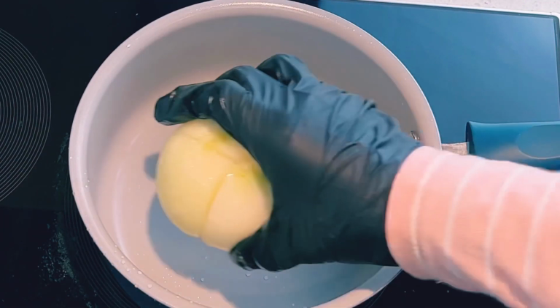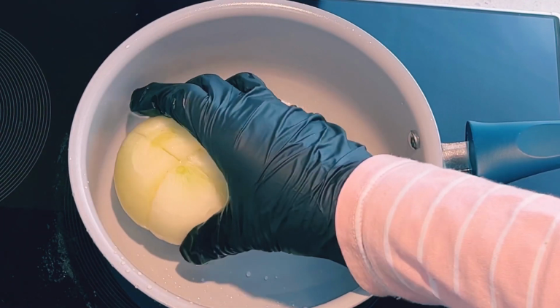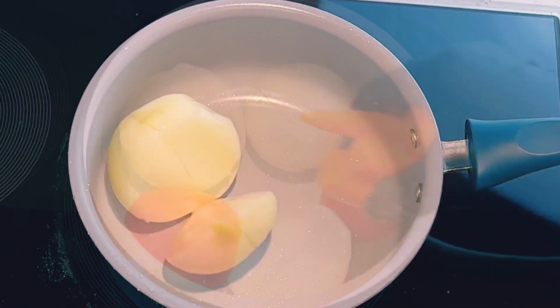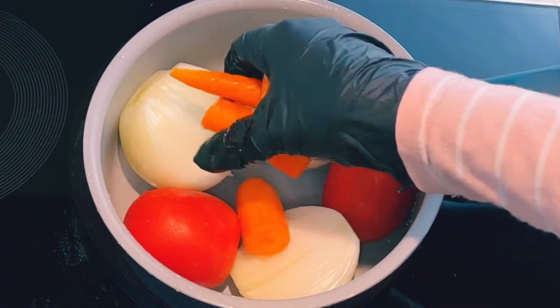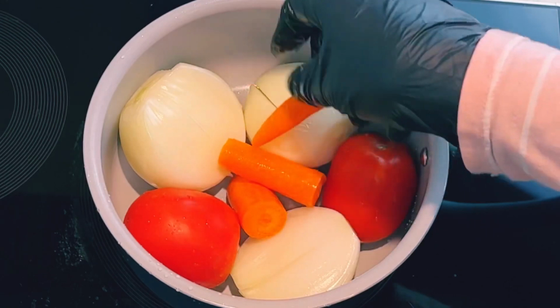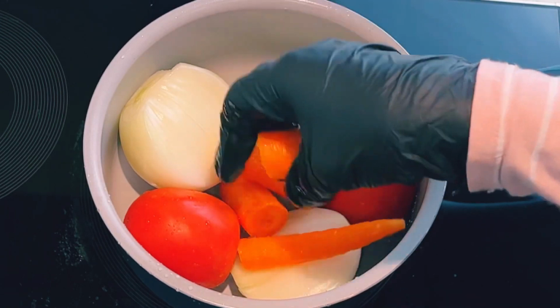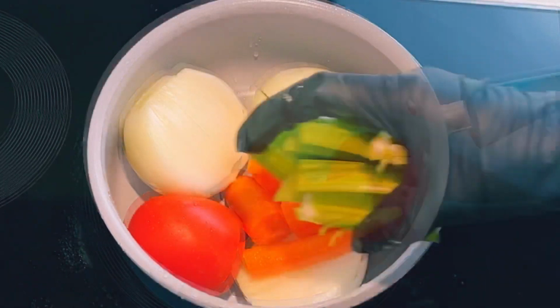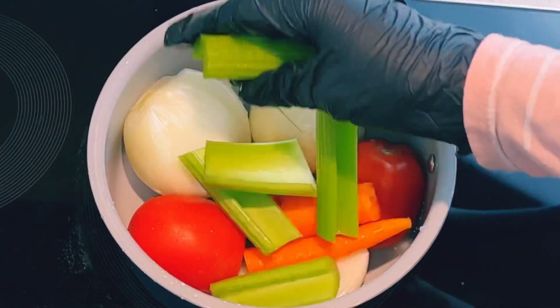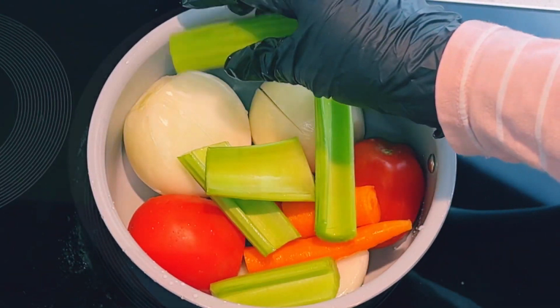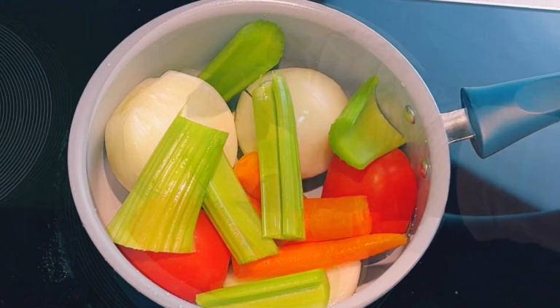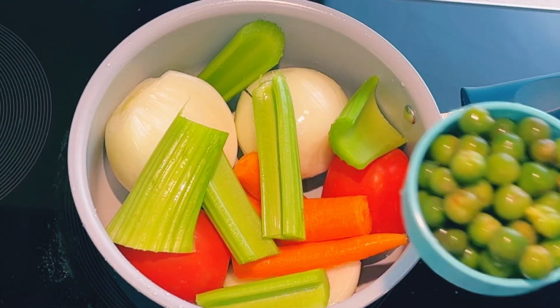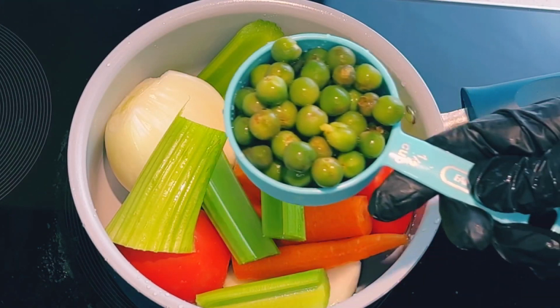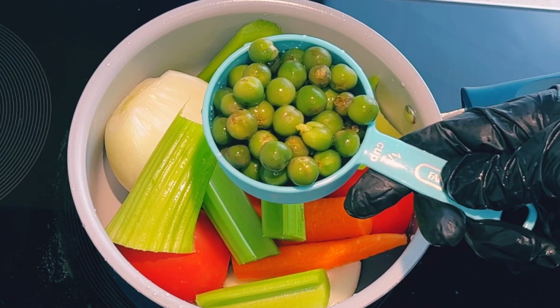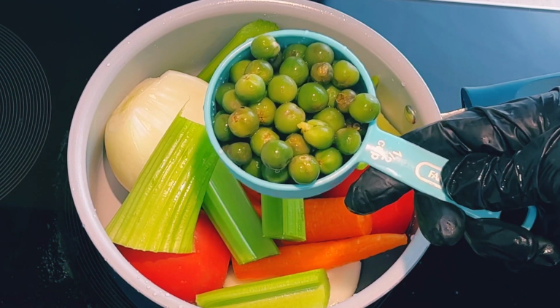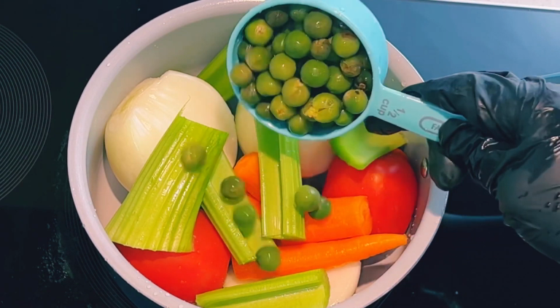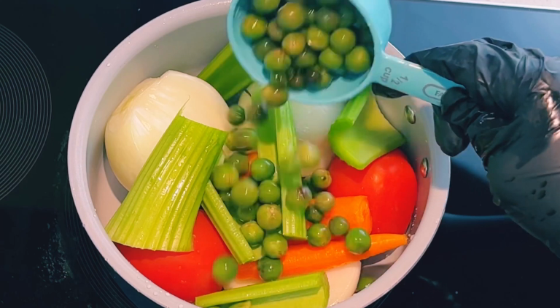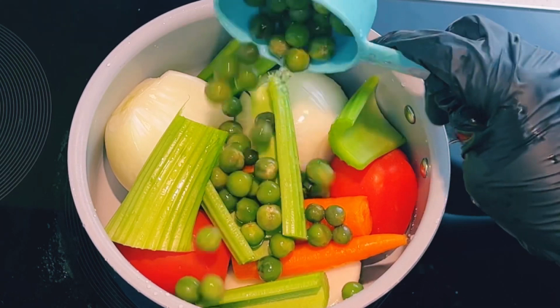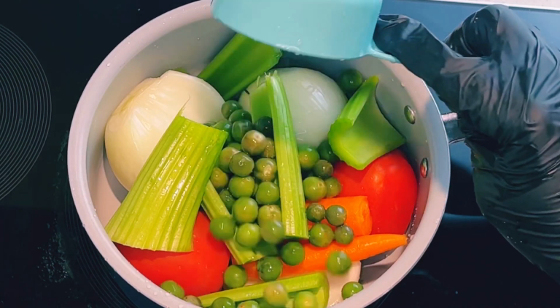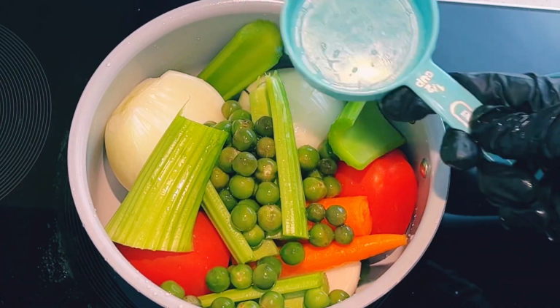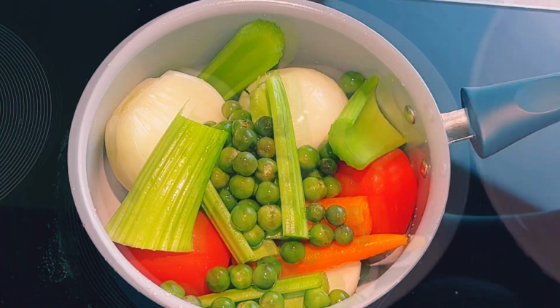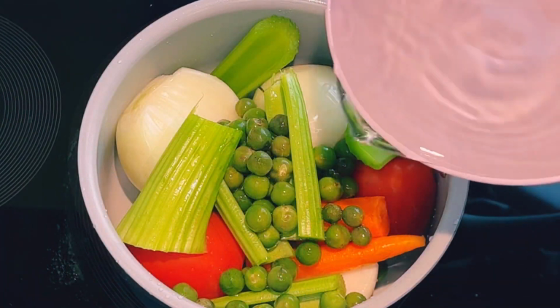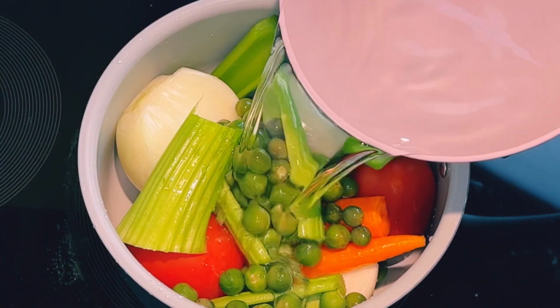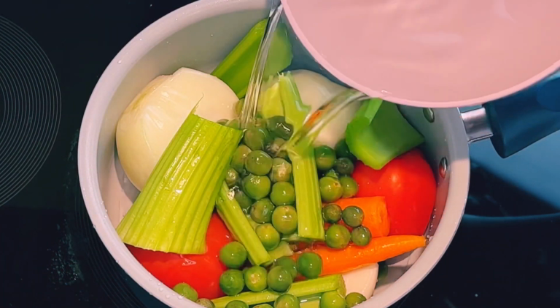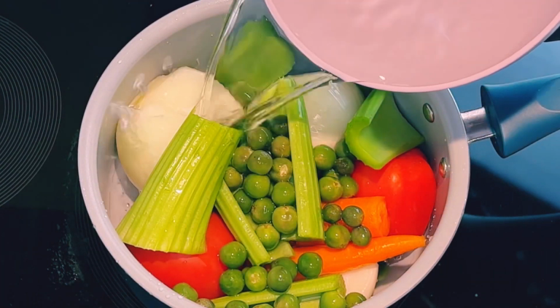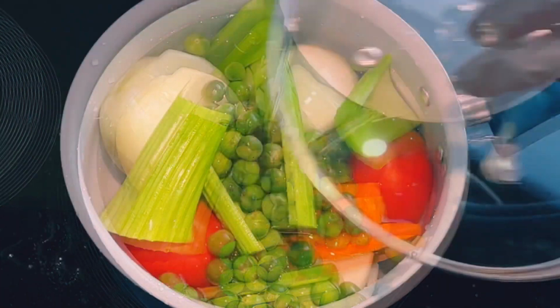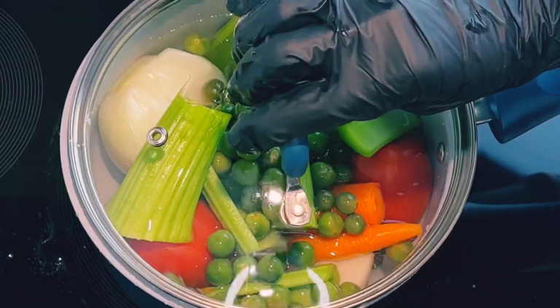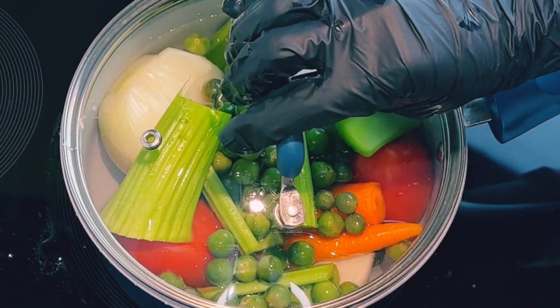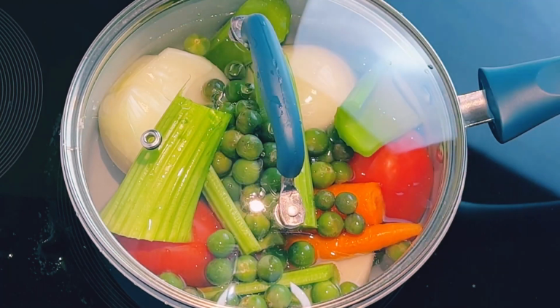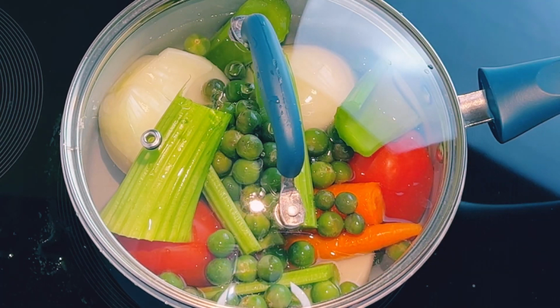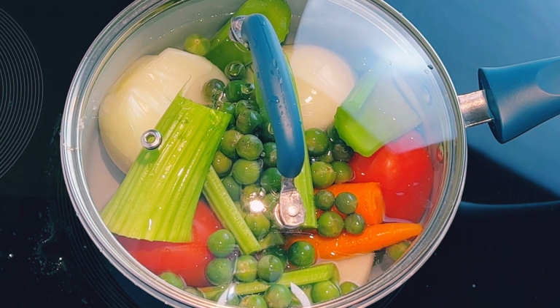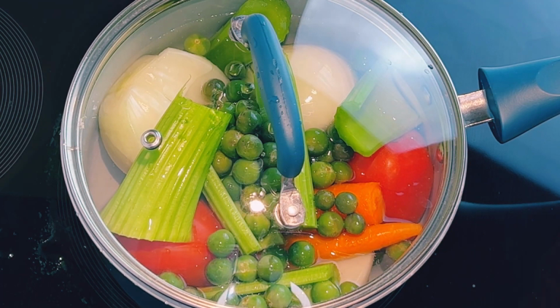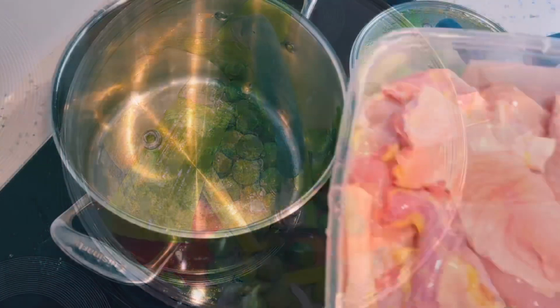In a pot I'll add in my onion, tomatoes, carrots, celery, and I'll be using turkey berries — this is my first time adding turkey berries to my chicken soup. I'll add water, cover, and allow it to boil for about 10 minutes.